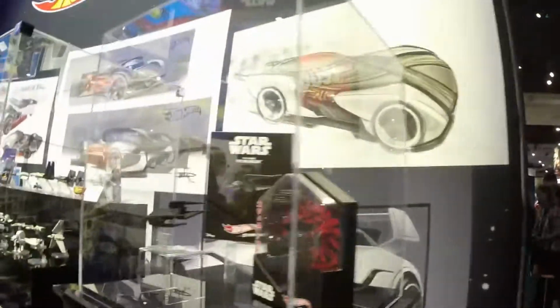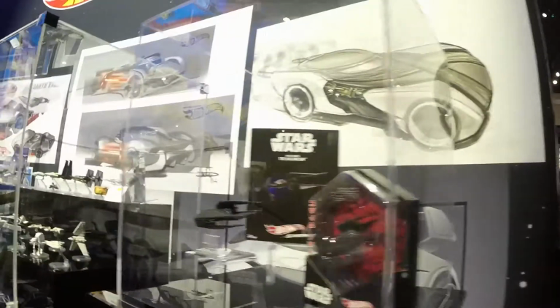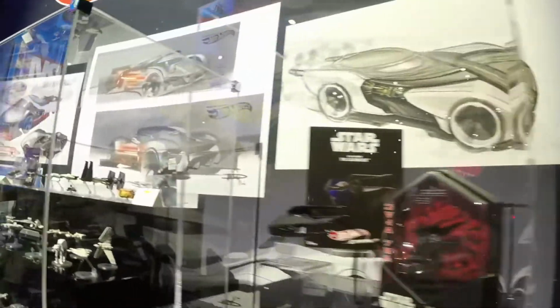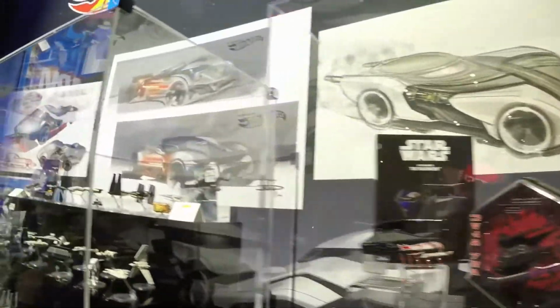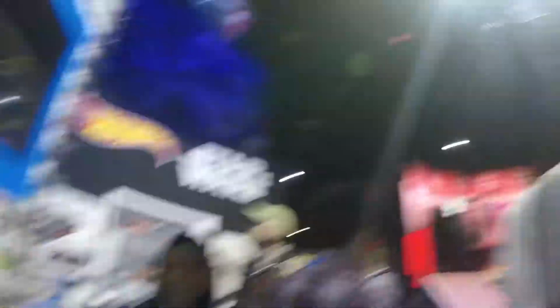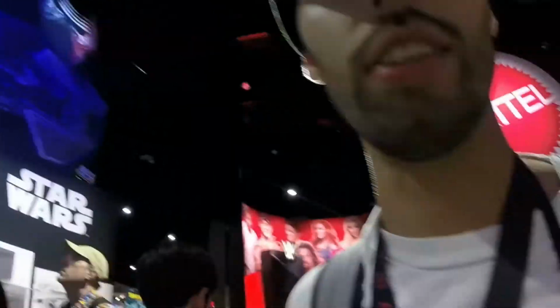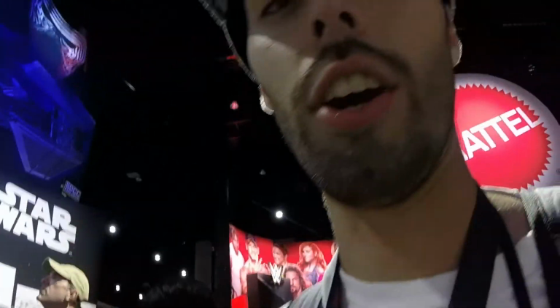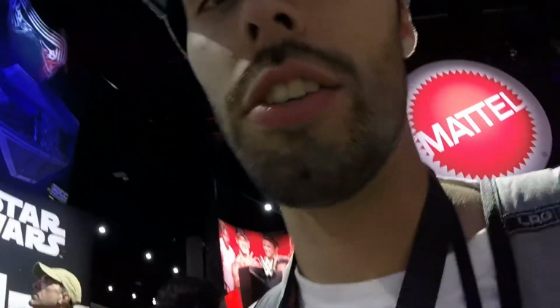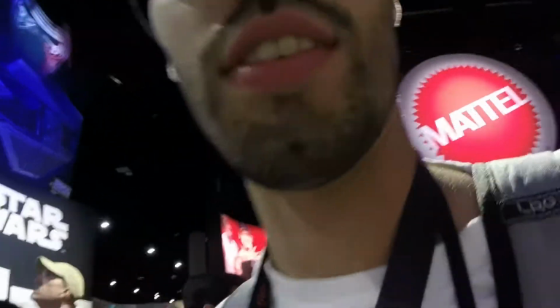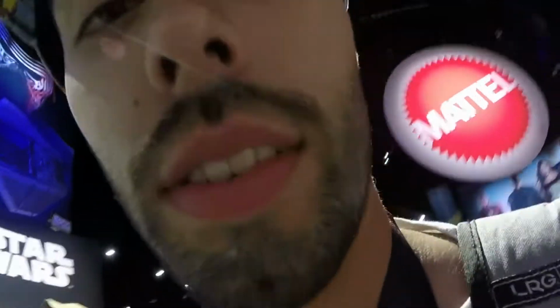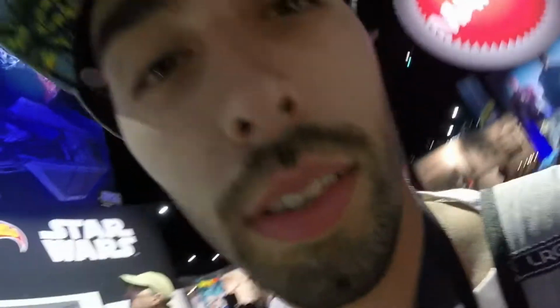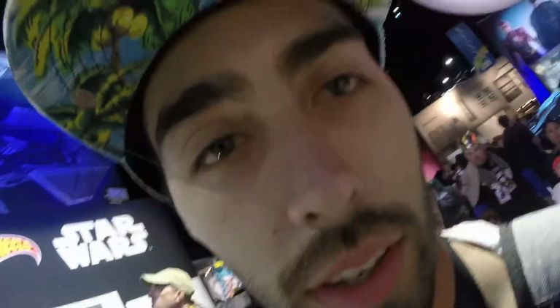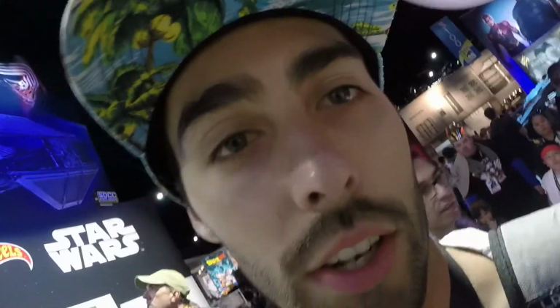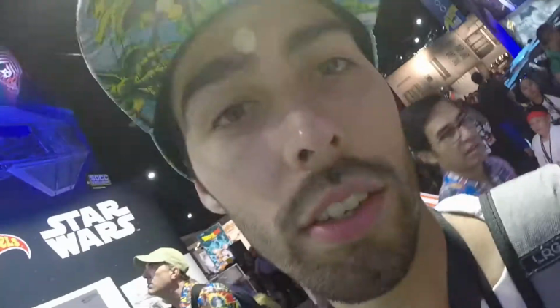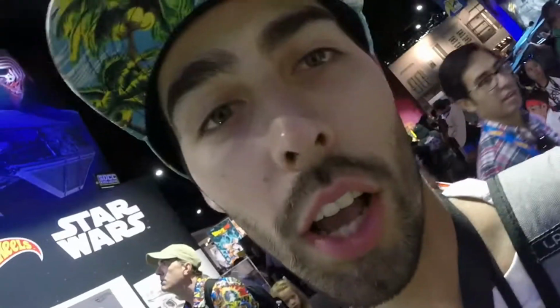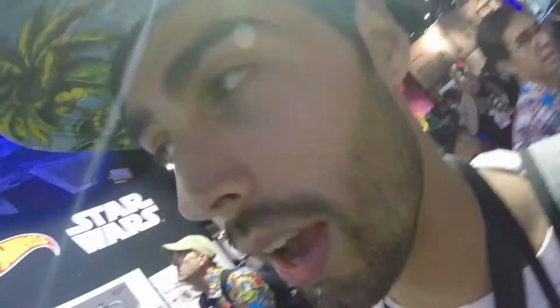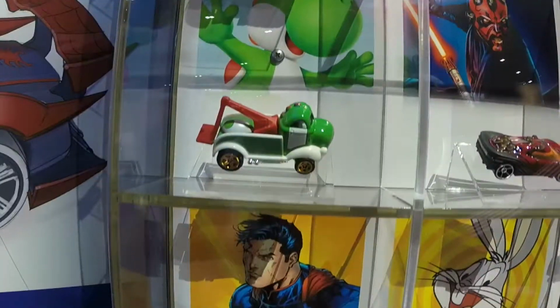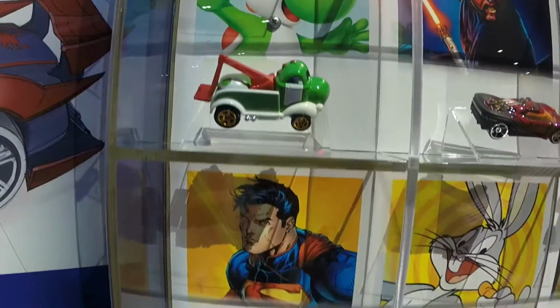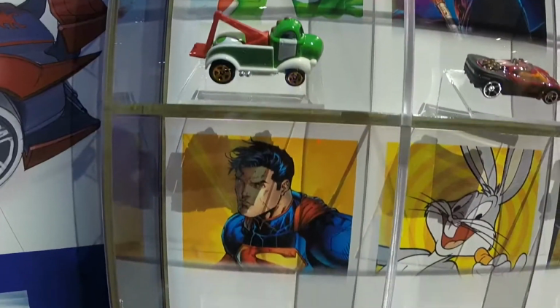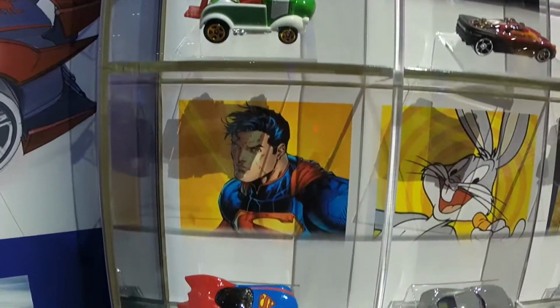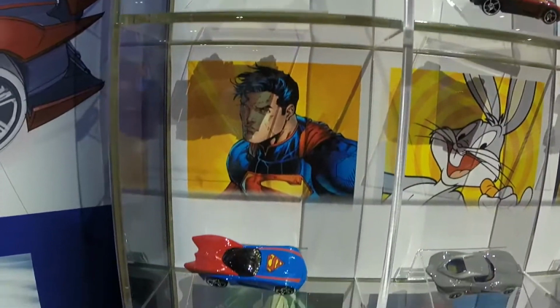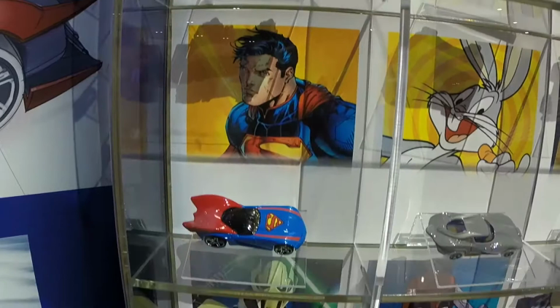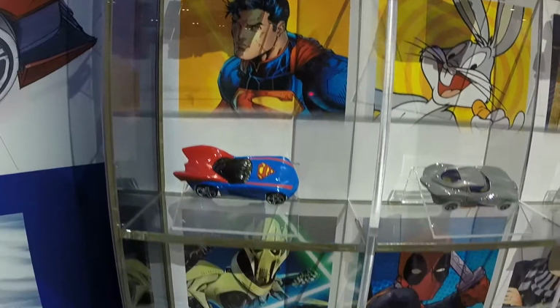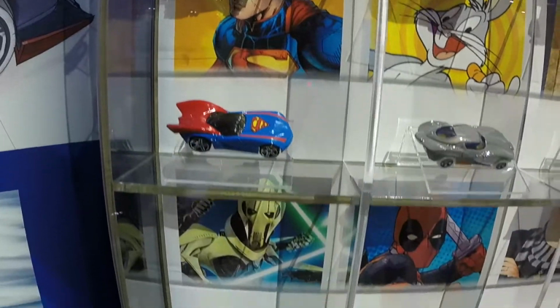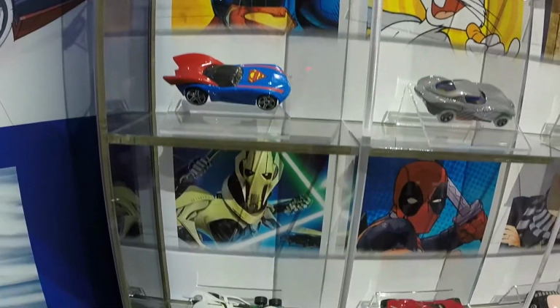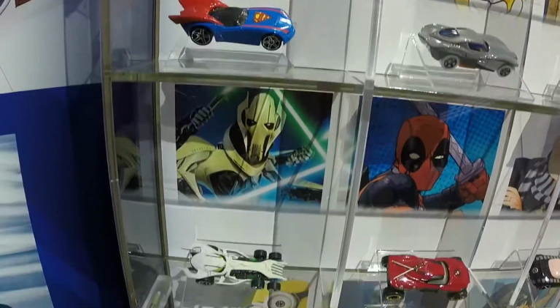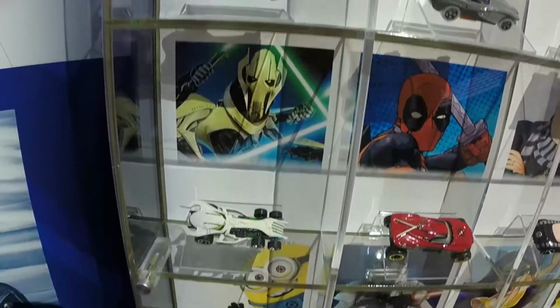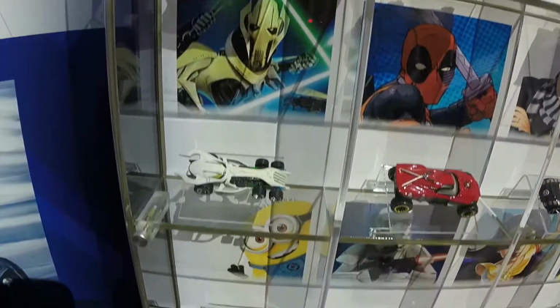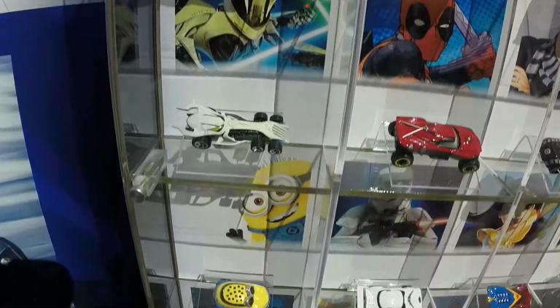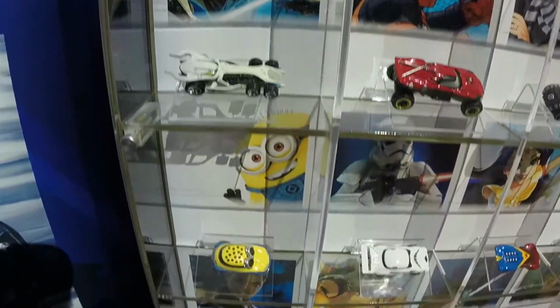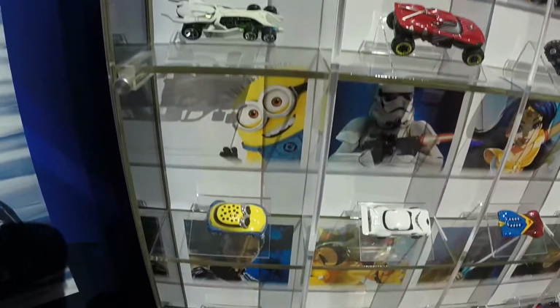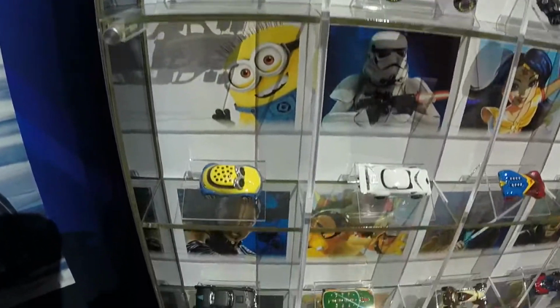I can name every one of these cars. We got the Green Guy, Superman, Bugs Bunny, Deadpool, Star Wars, Tic Tac.